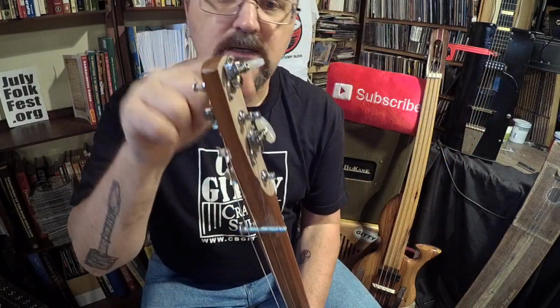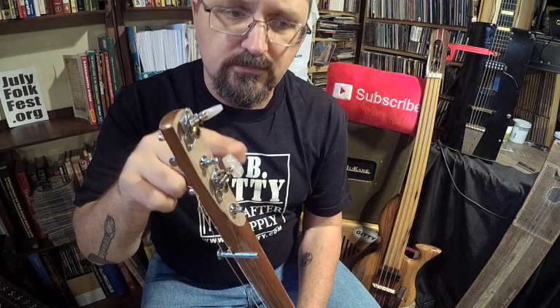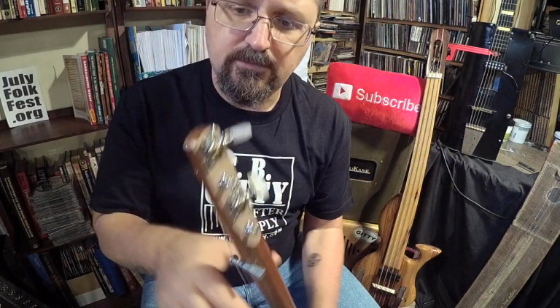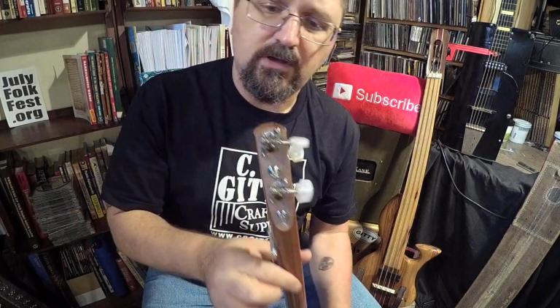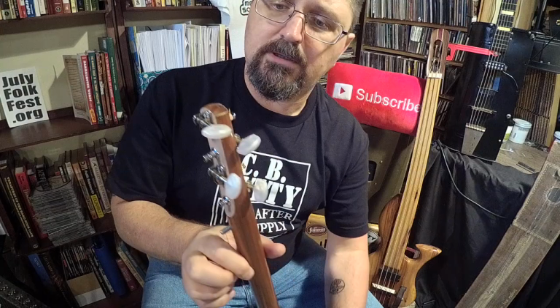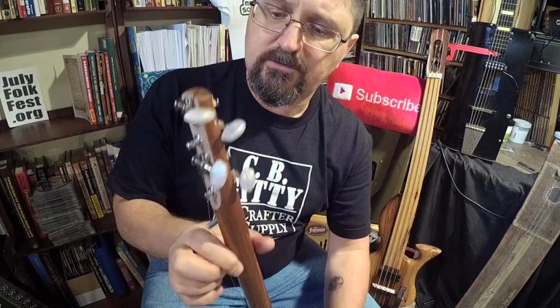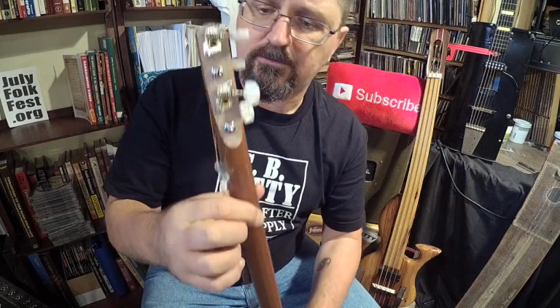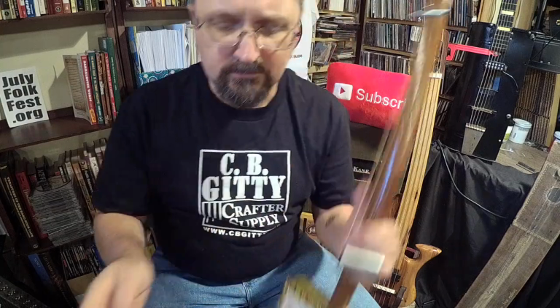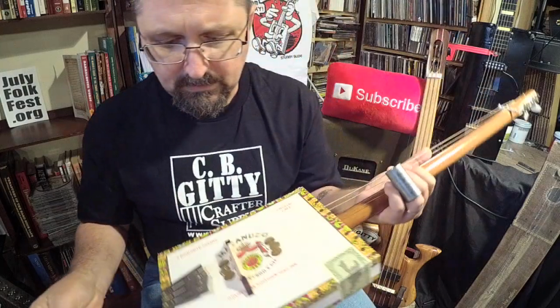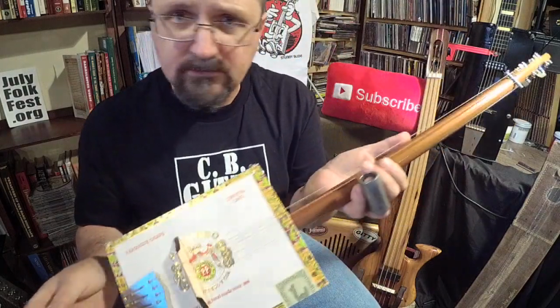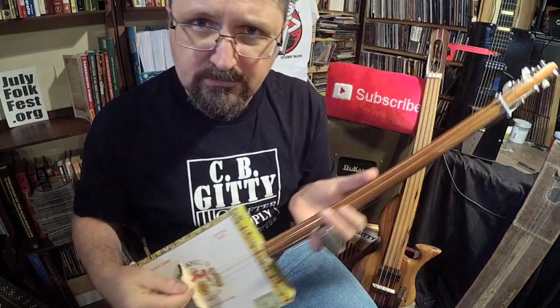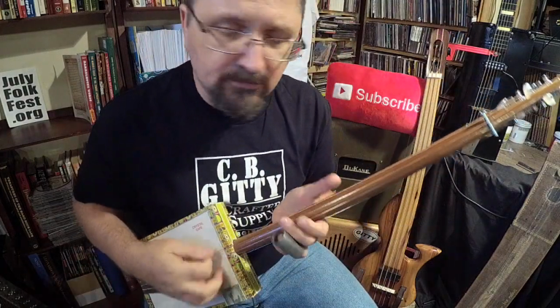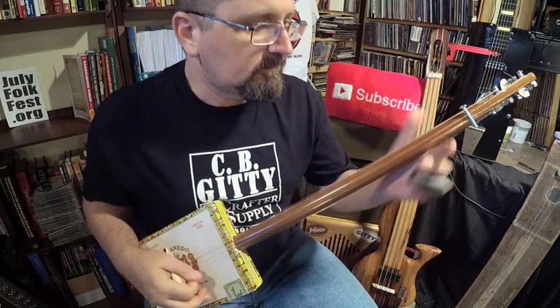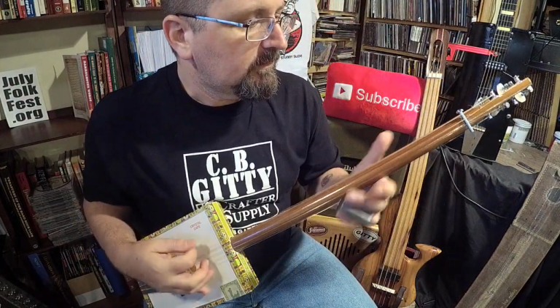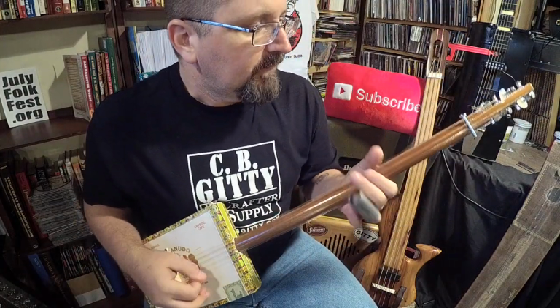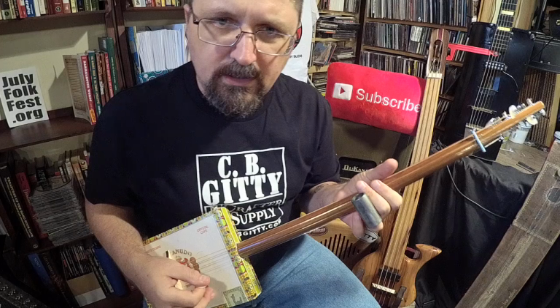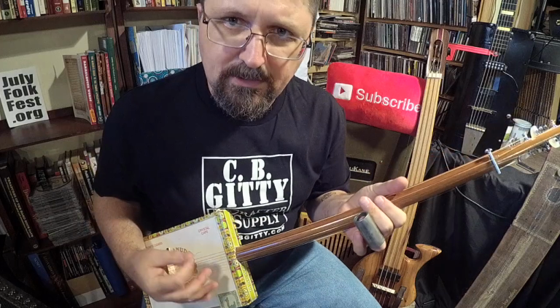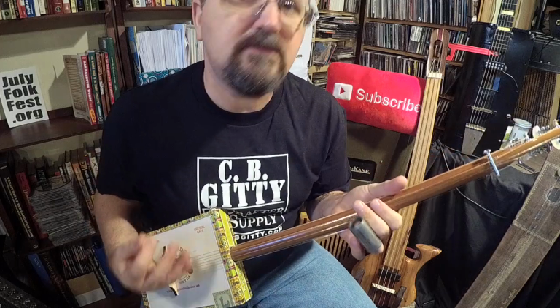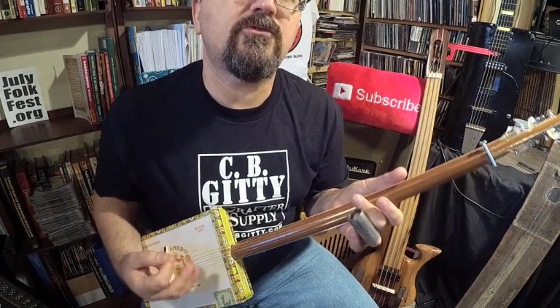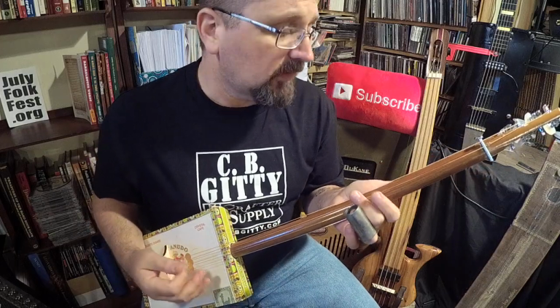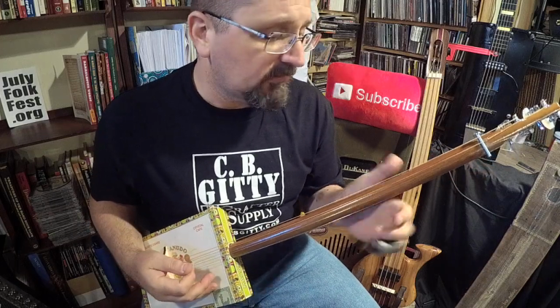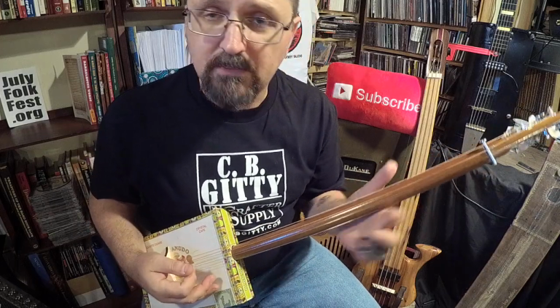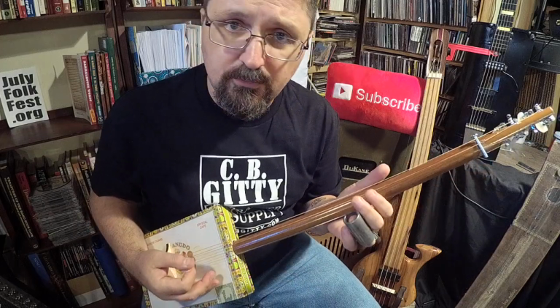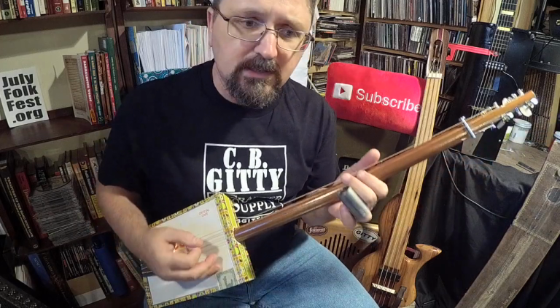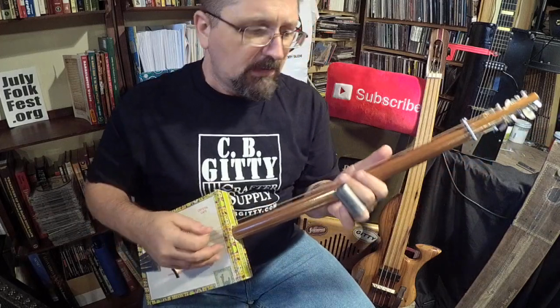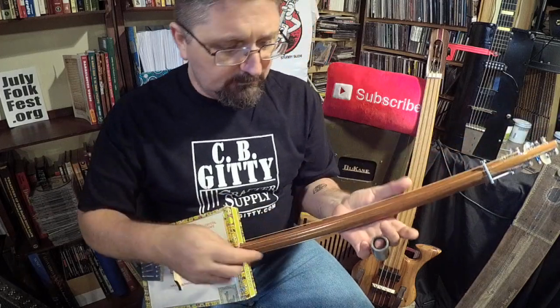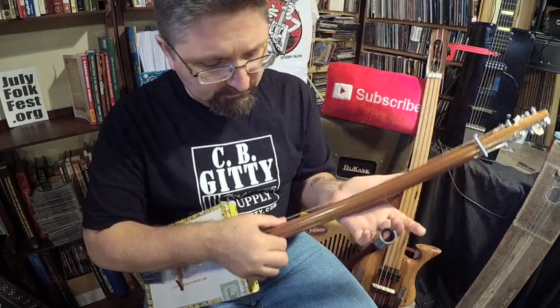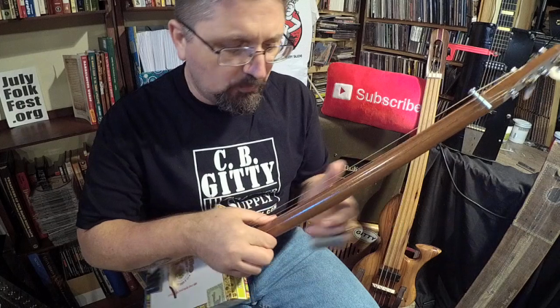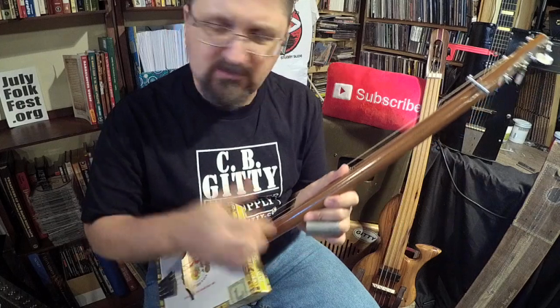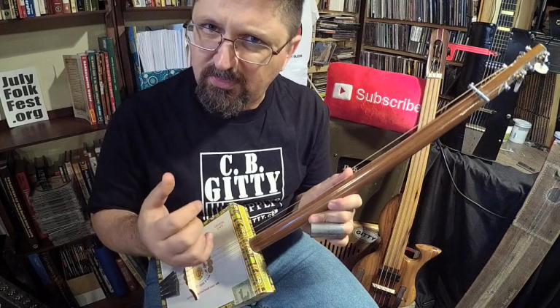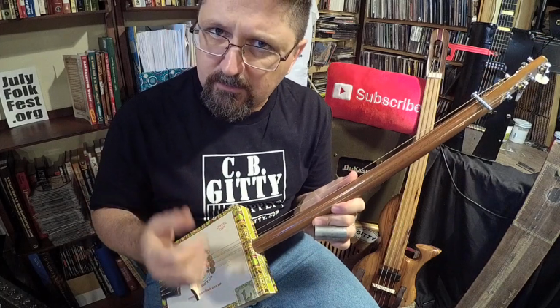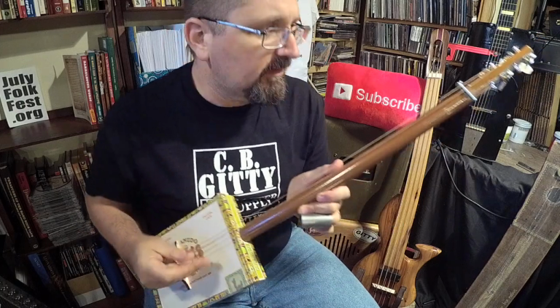So I had the tailpiece and the floating bridge, and some CB Giddy tuners — these are the Shane Spiel signature tuners. I just put this together. I wanted an open A four-string cigar box guitar made with a broomstick — well, it's a shovel handle, it's a little thicker than a broomstick.